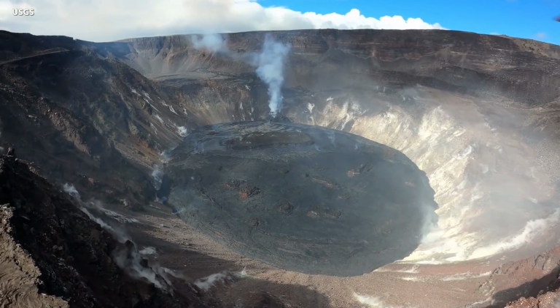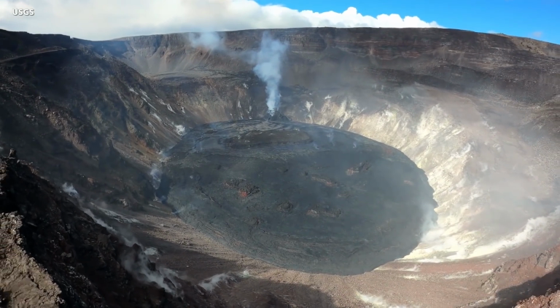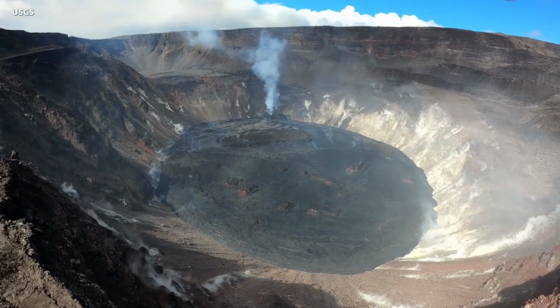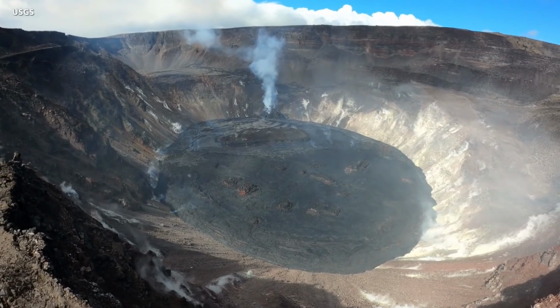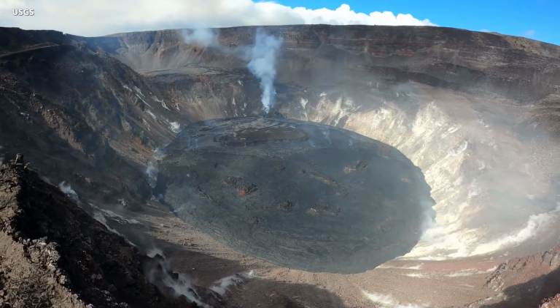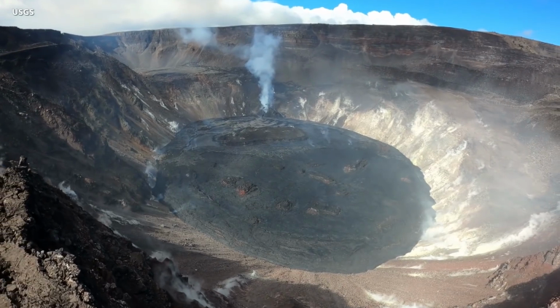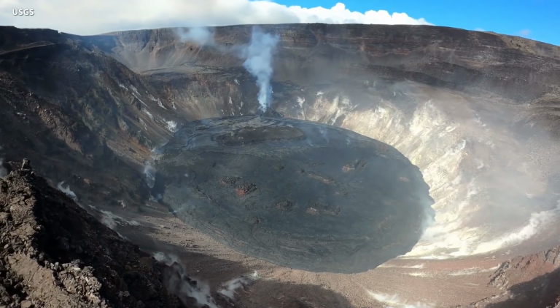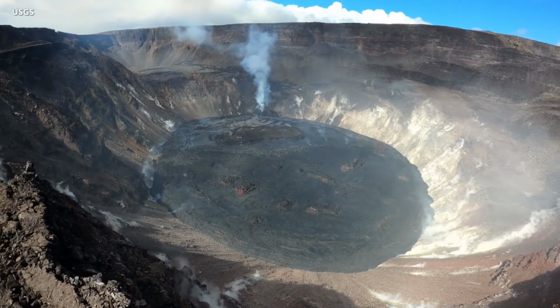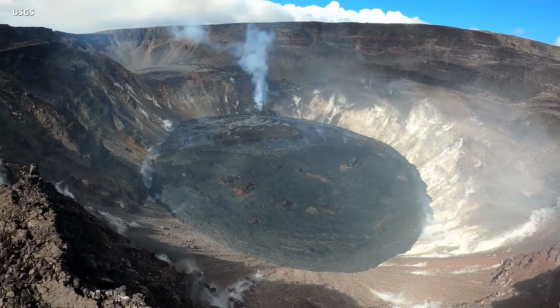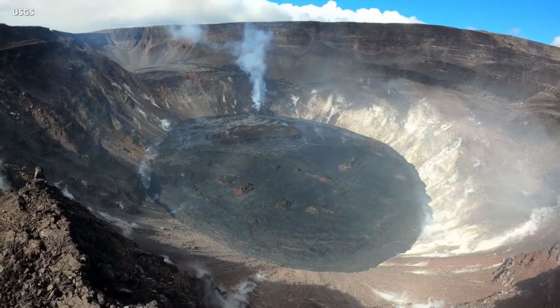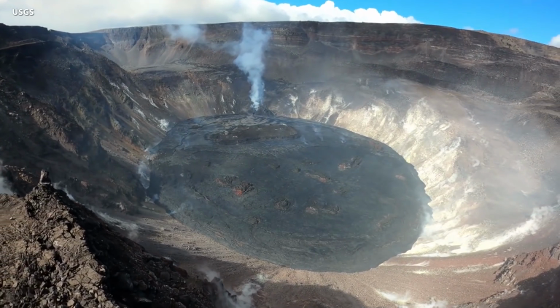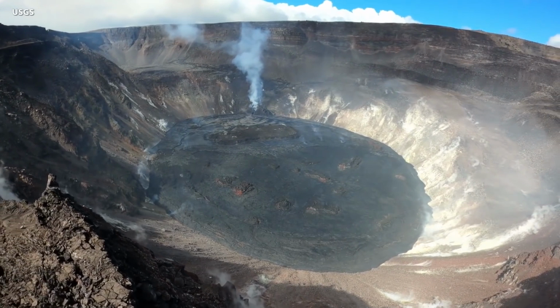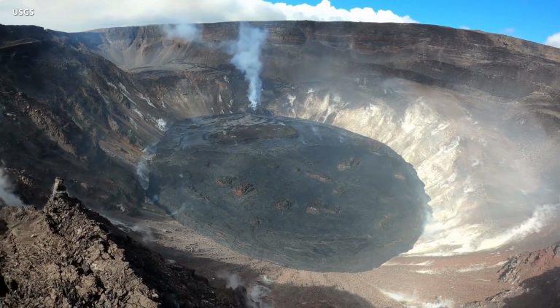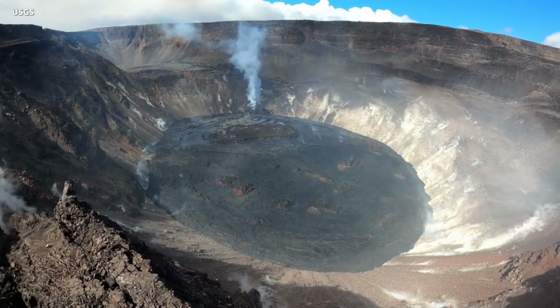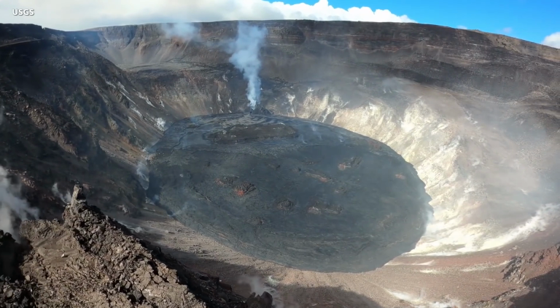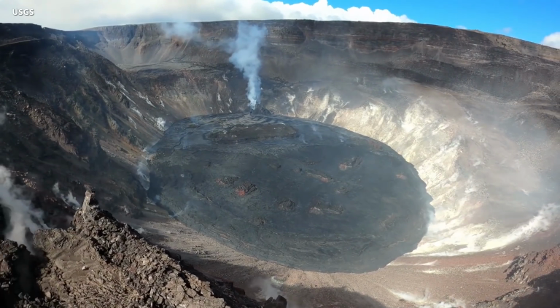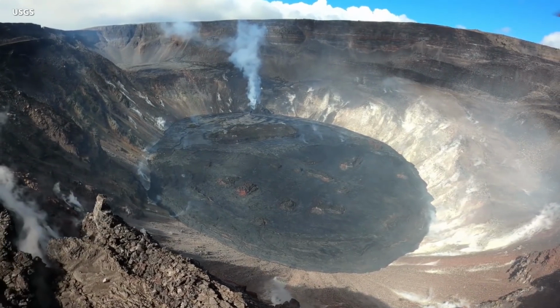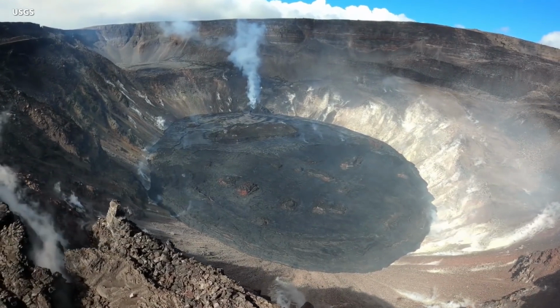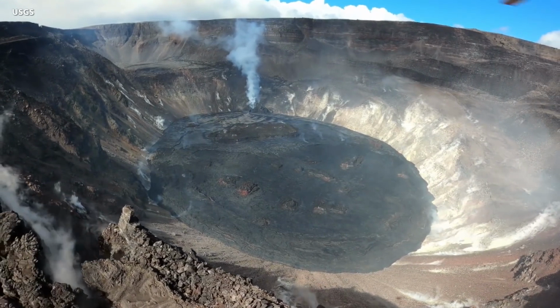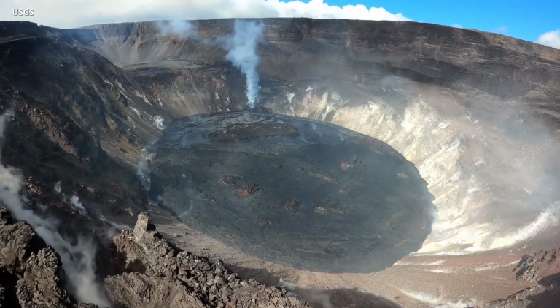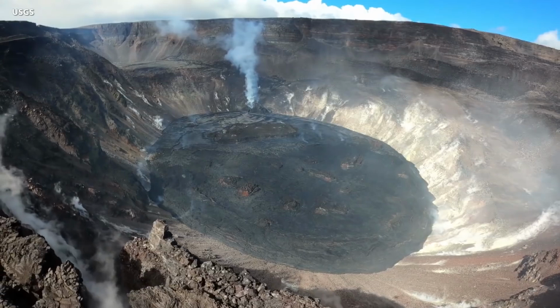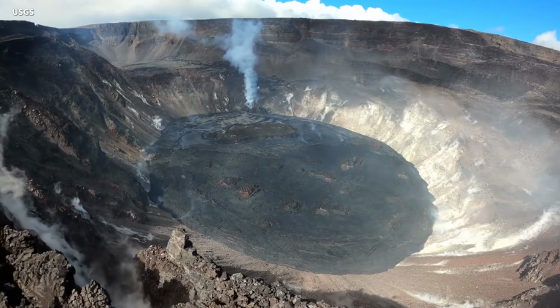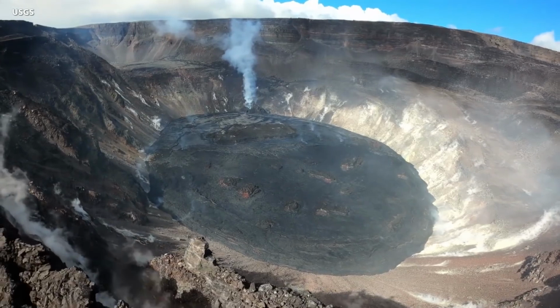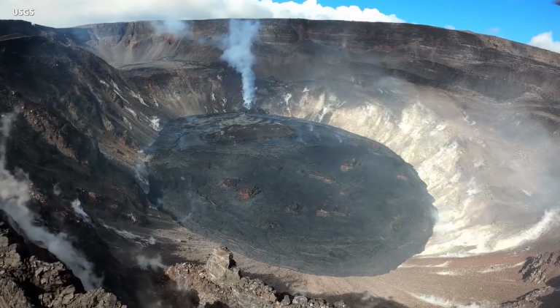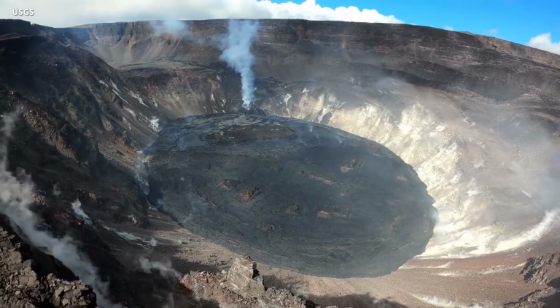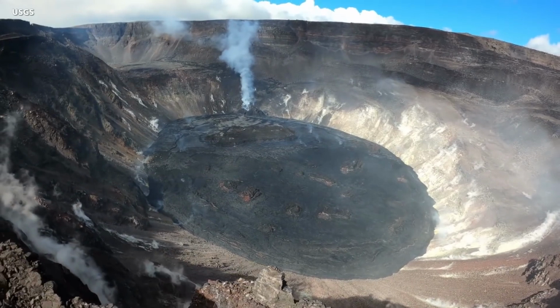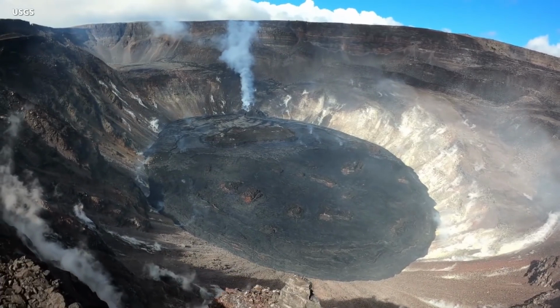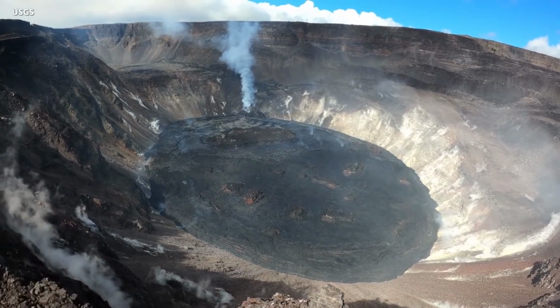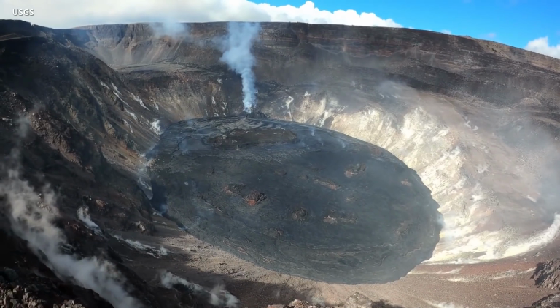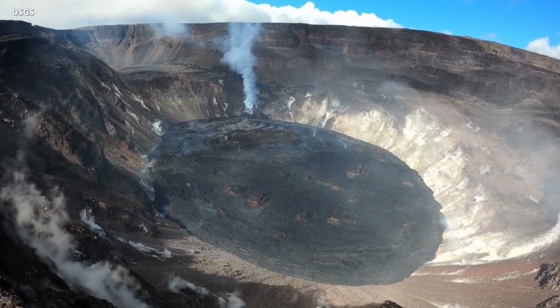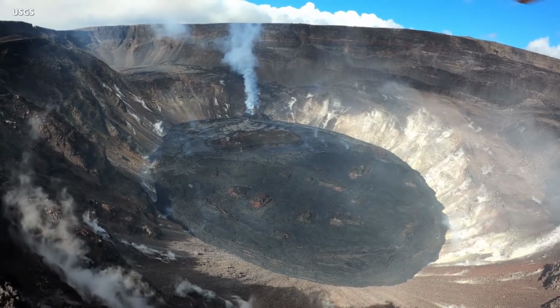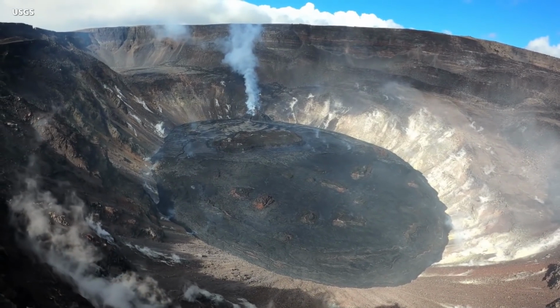Rather, this is older, cooler magma, possibly leftover from 2018, that is now erupting at the summit. One question that cannot be answered at this time is how long this eruption will last.